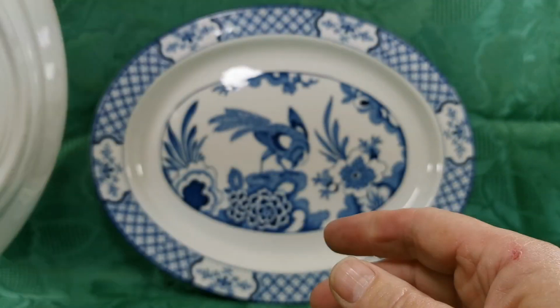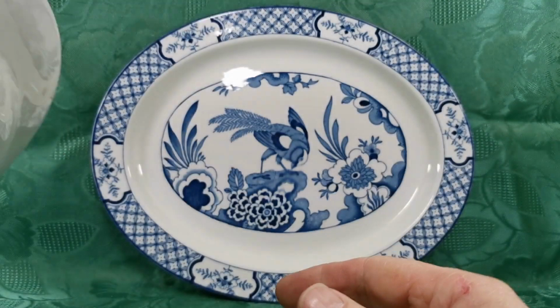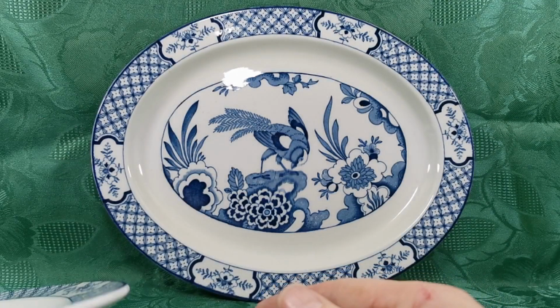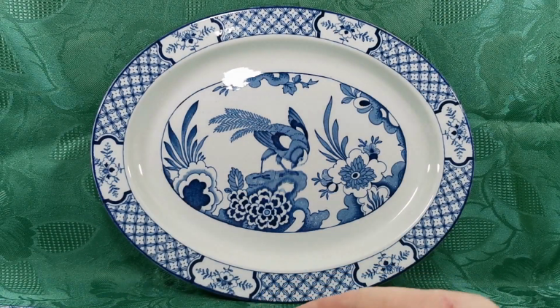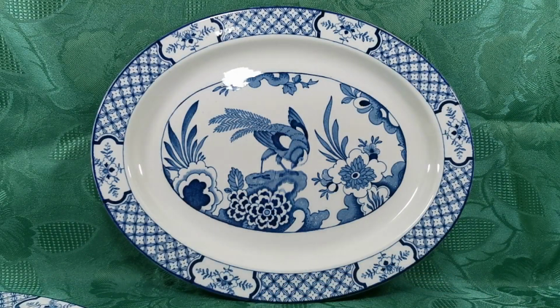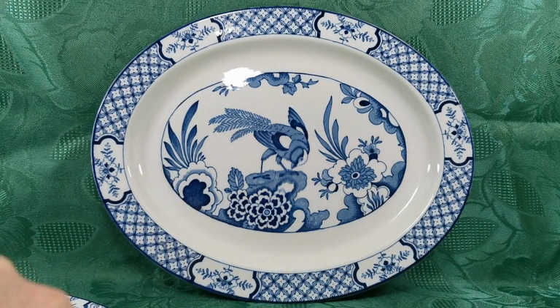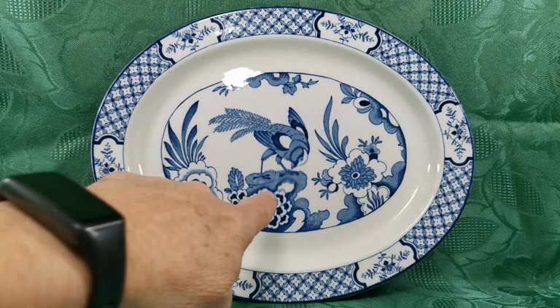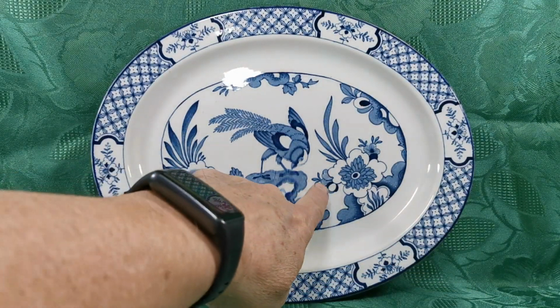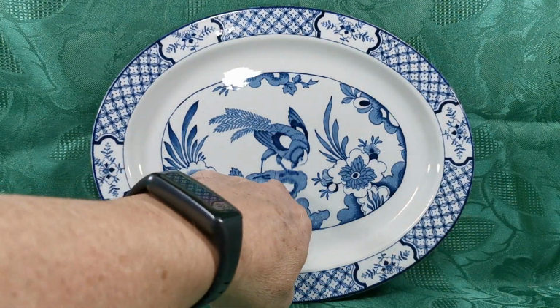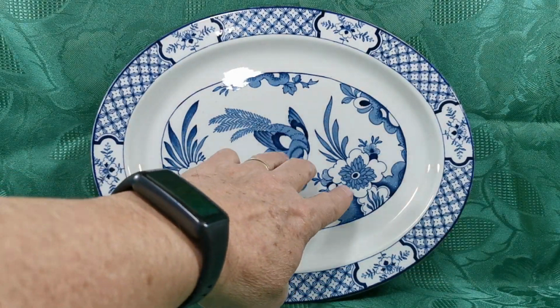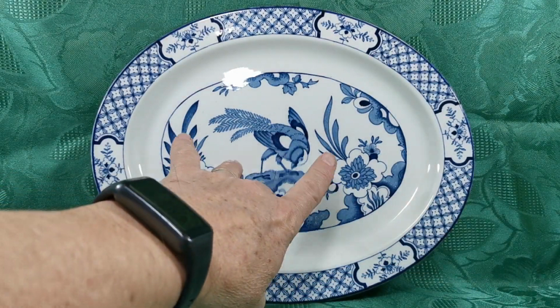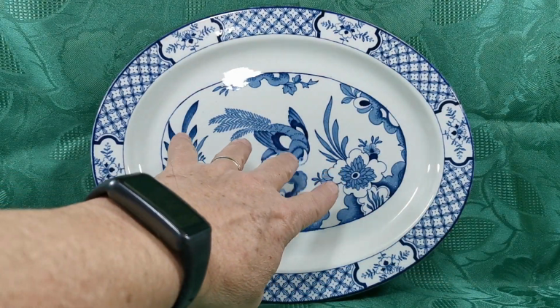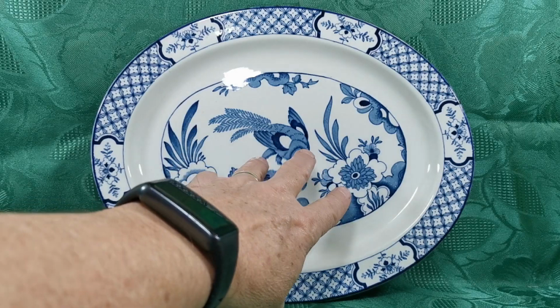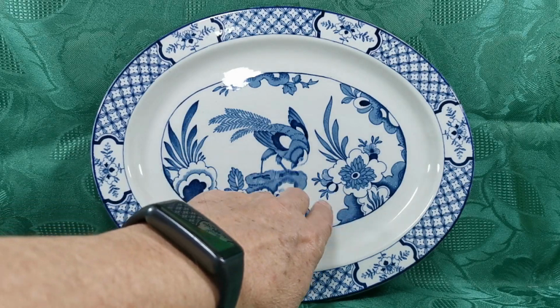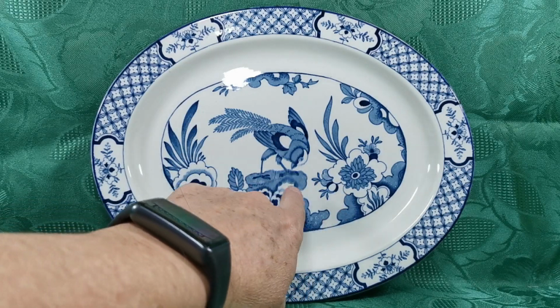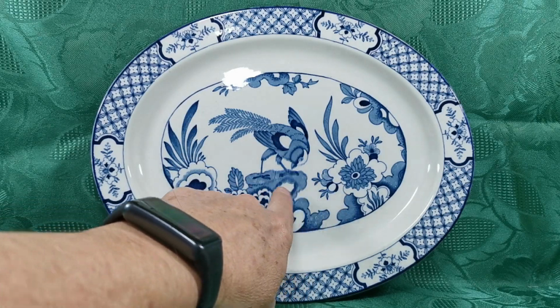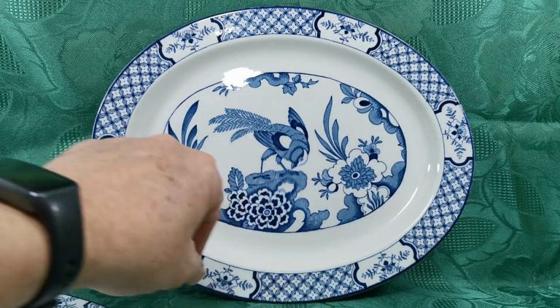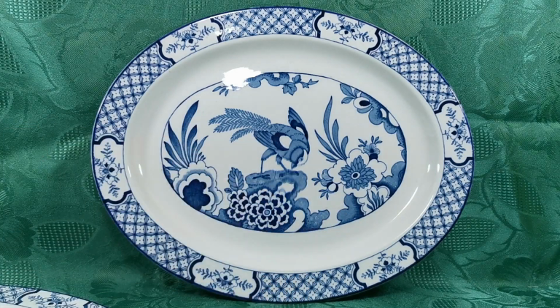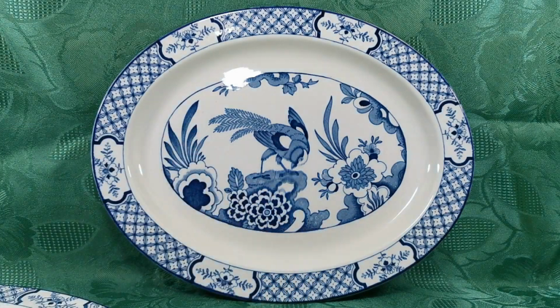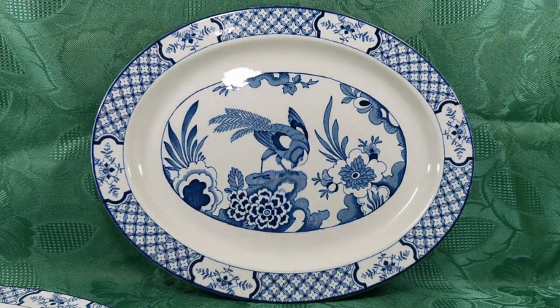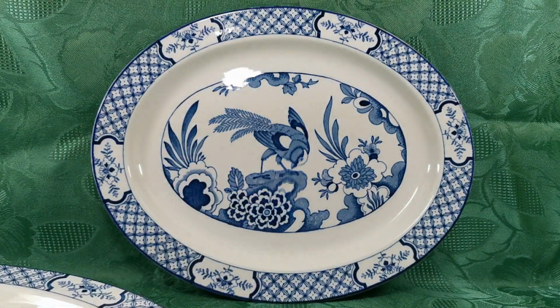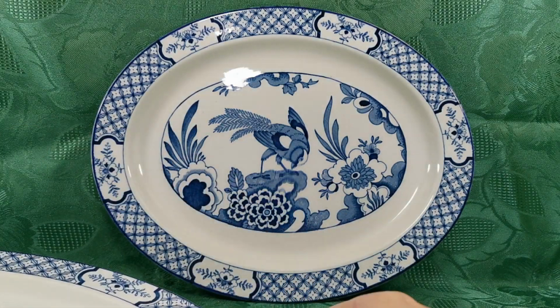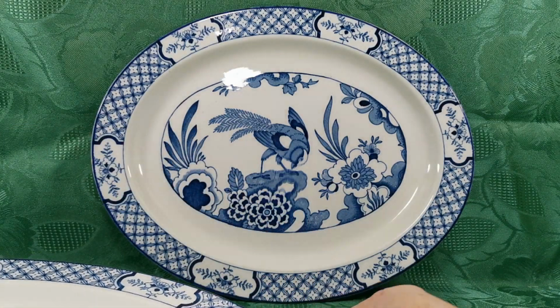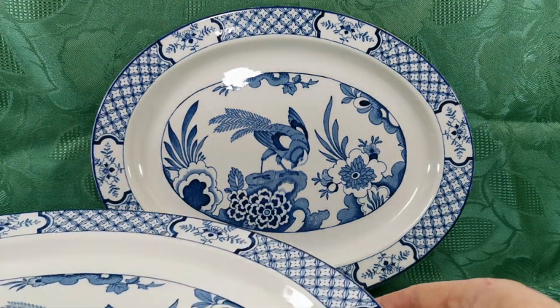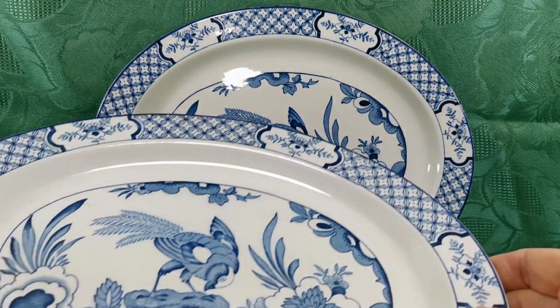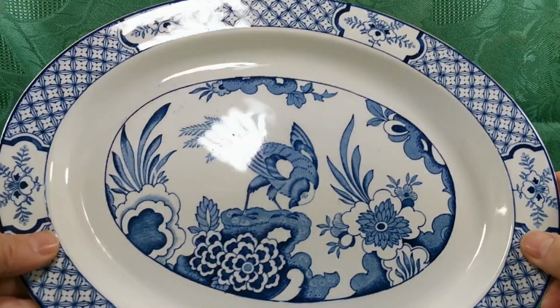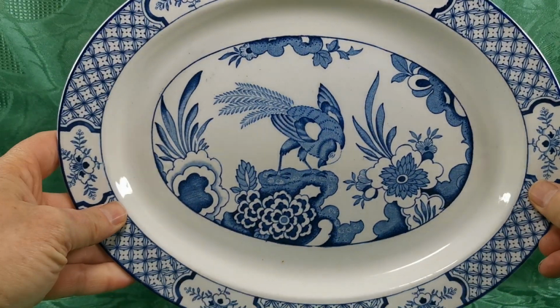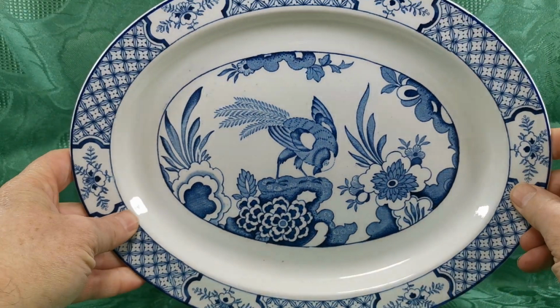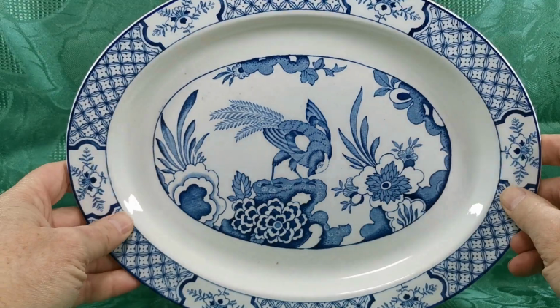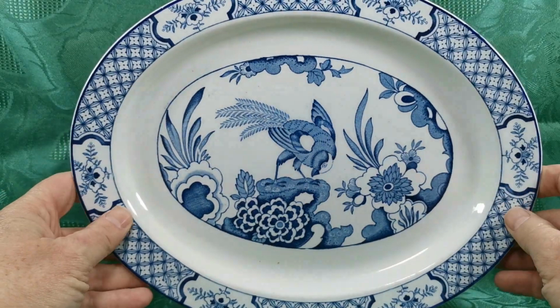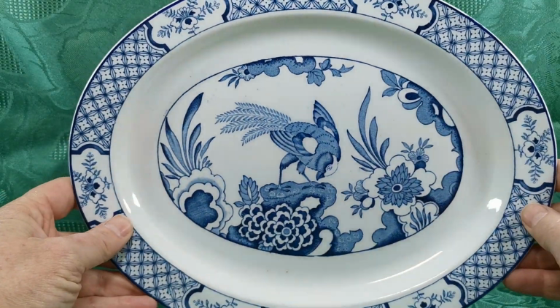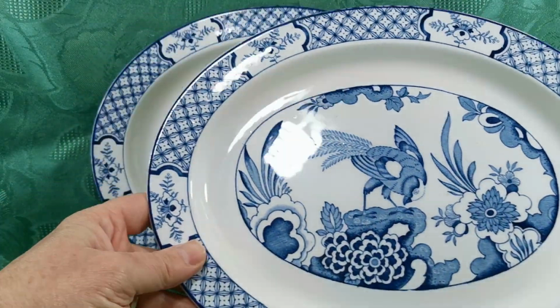Two of them in really nice condition. There's a little bit of transfer smudging — just see that the second one's just a little smudged there. That's nothing to worry about with Juan.